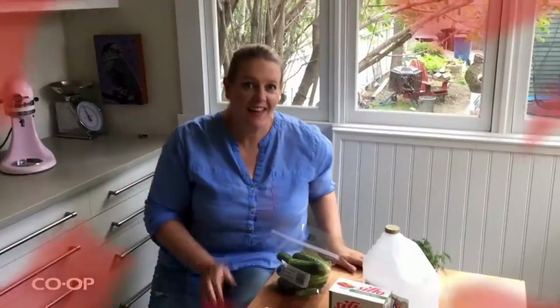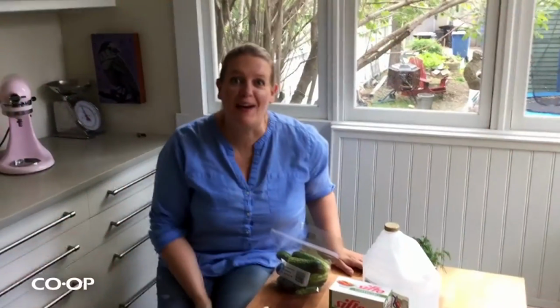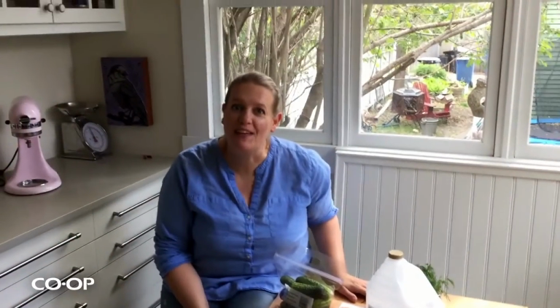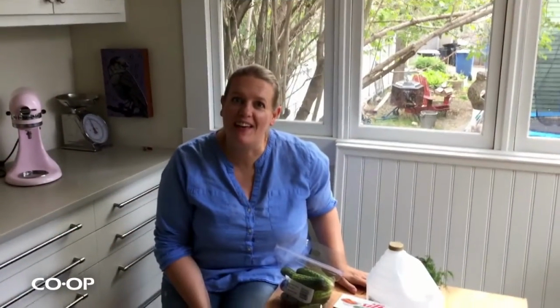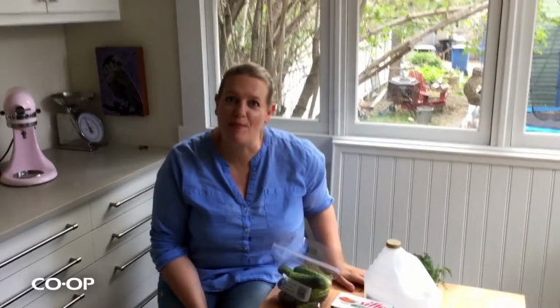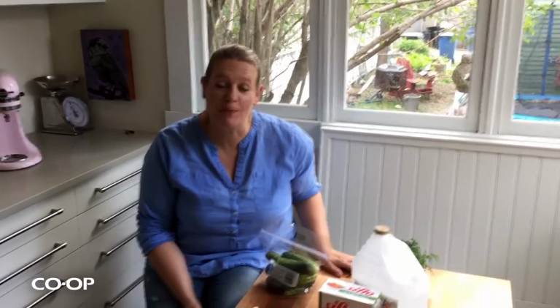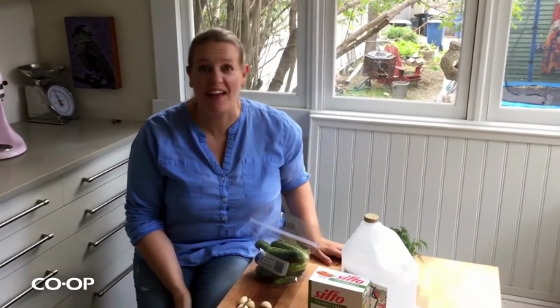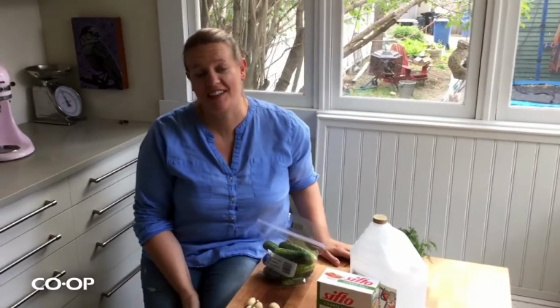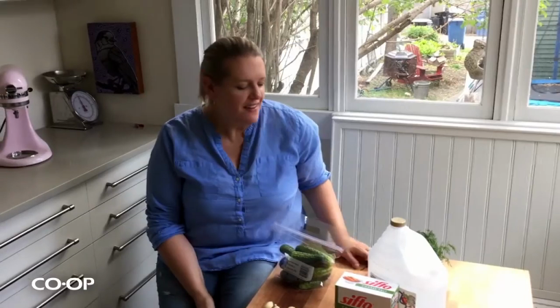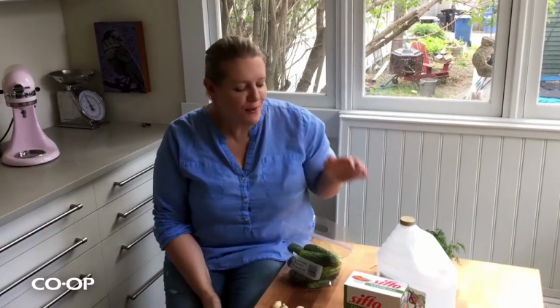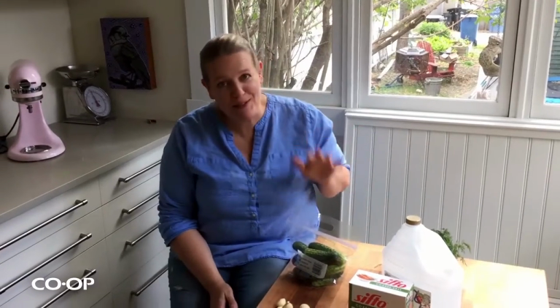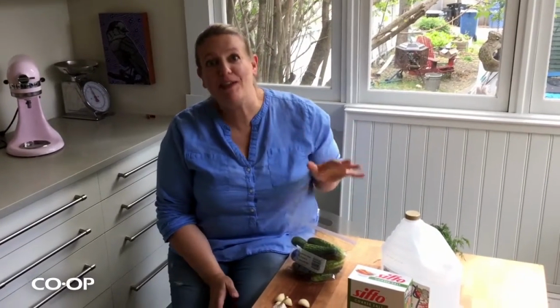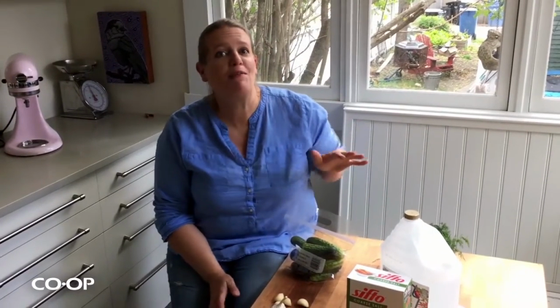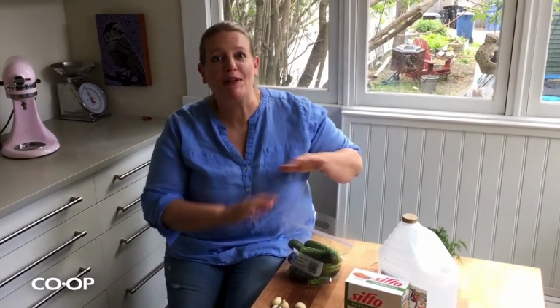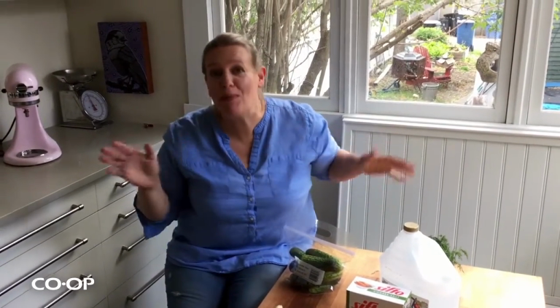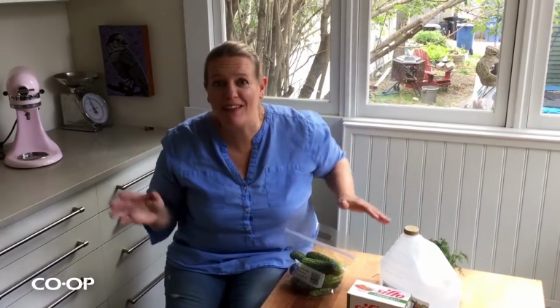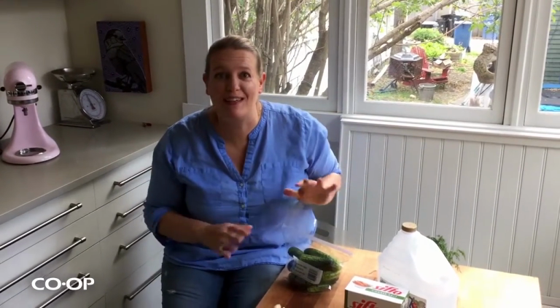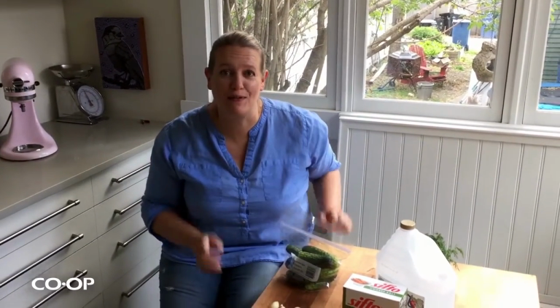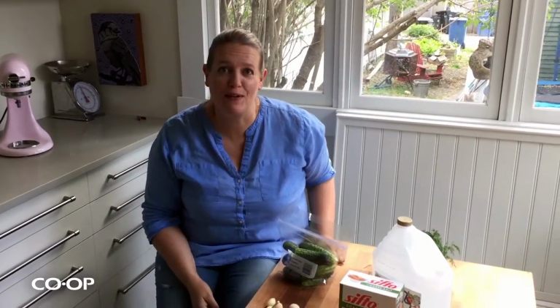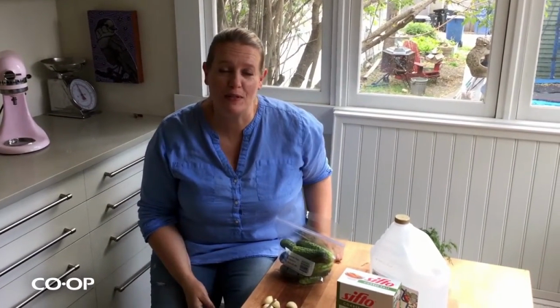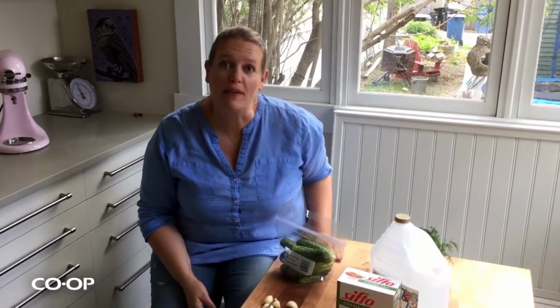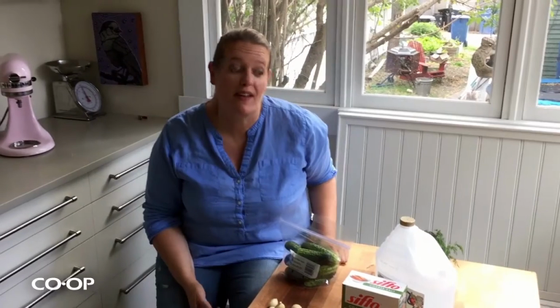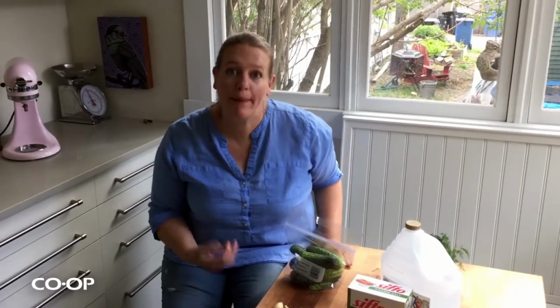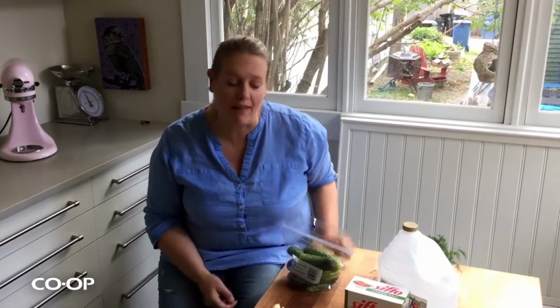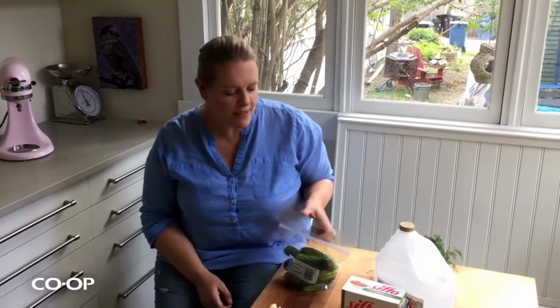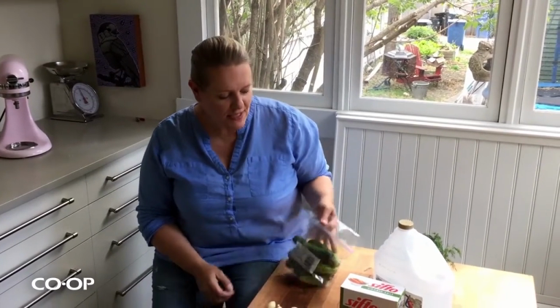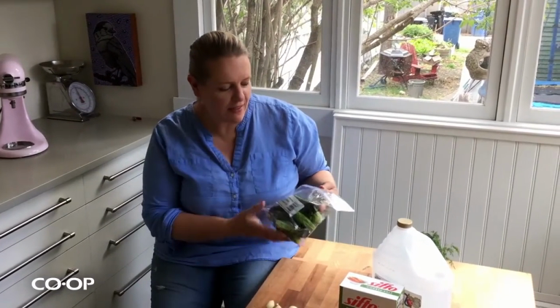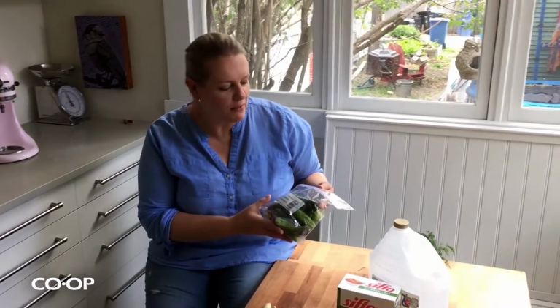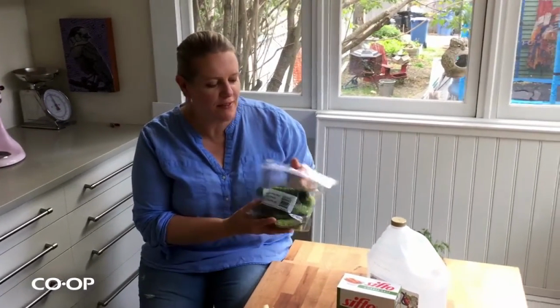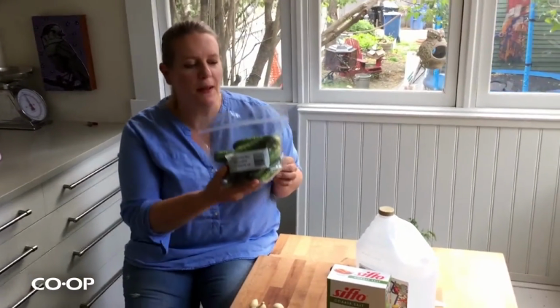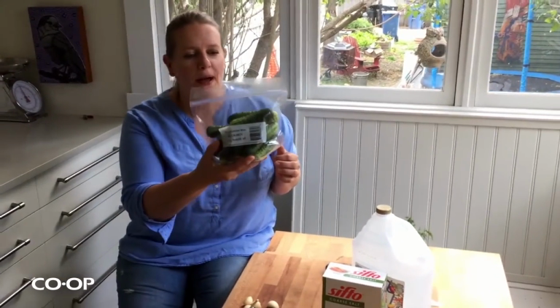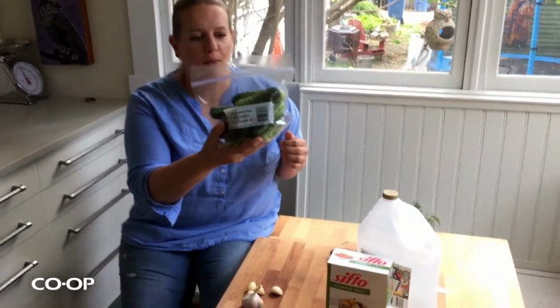Hey, I'm Julie and I am a dill pickle addict, so this is my favorite time of year because there are so many things in the grocery store in the produce department that I can pickle, especially these beautiful little cucumbers.